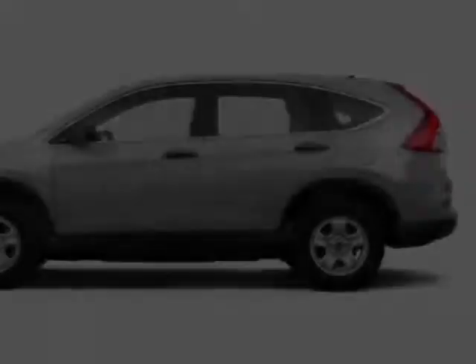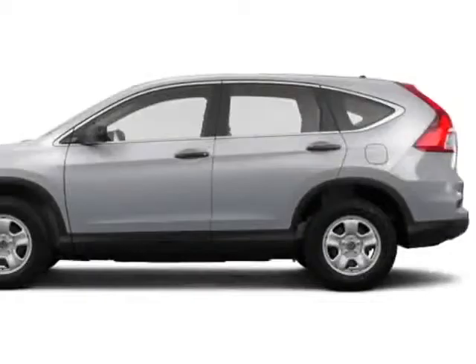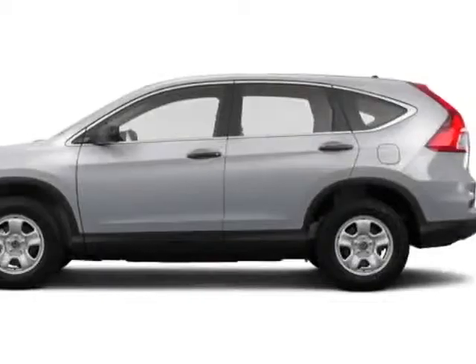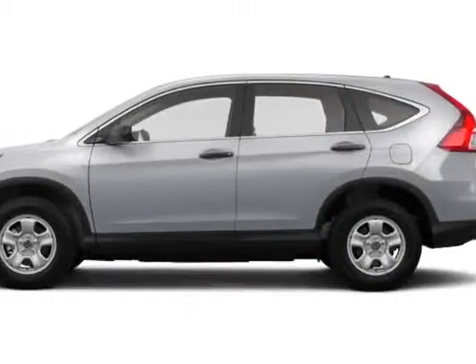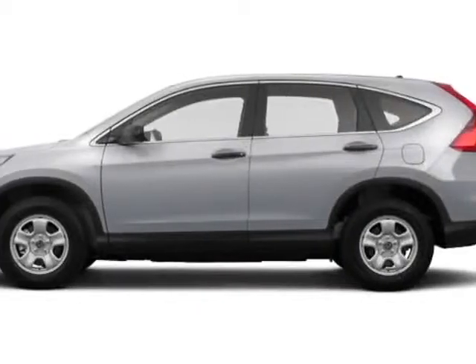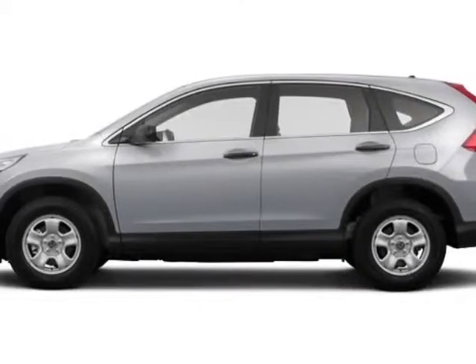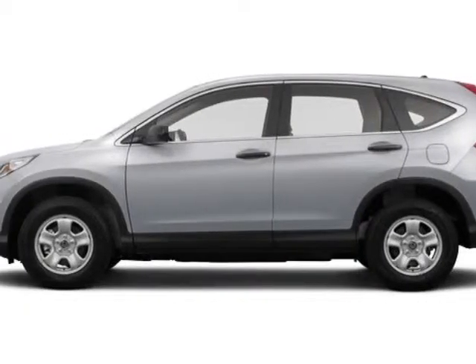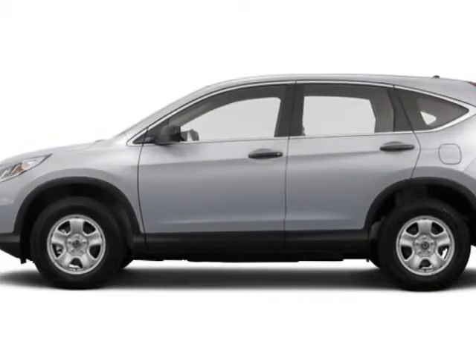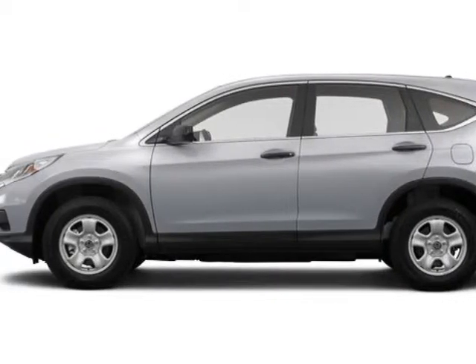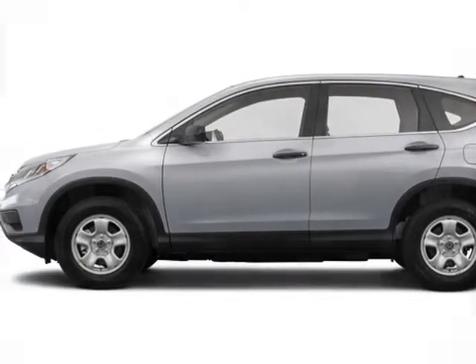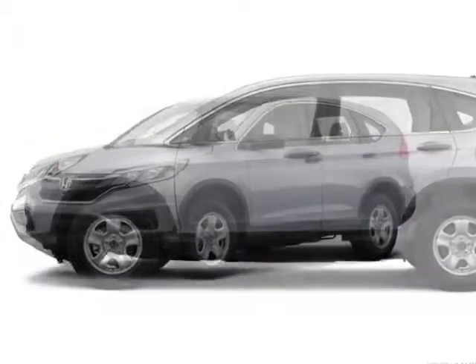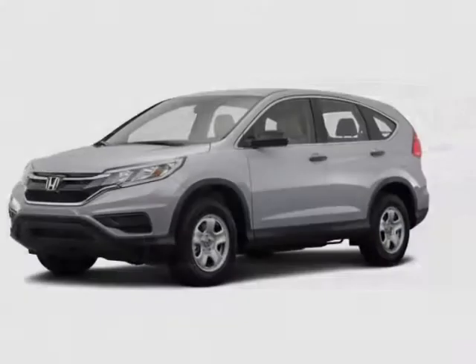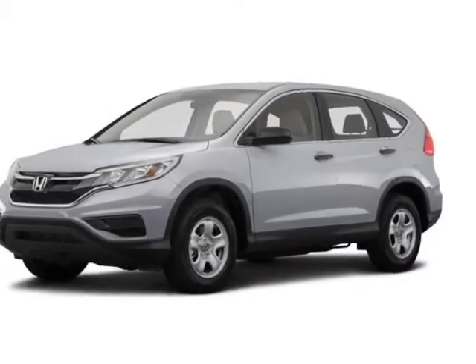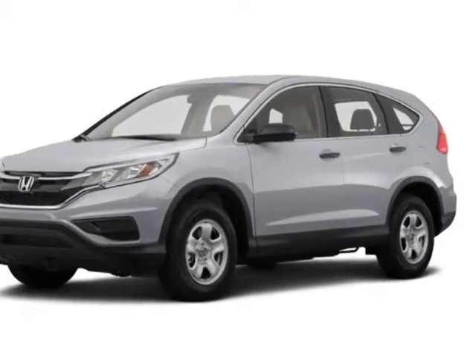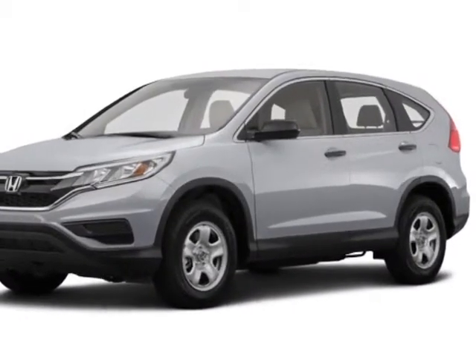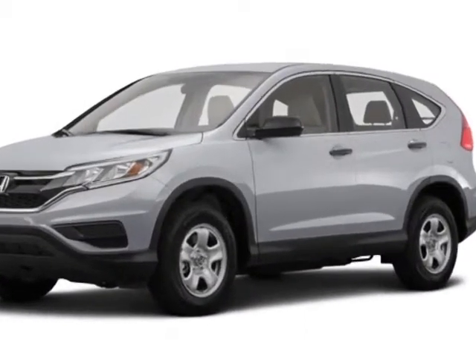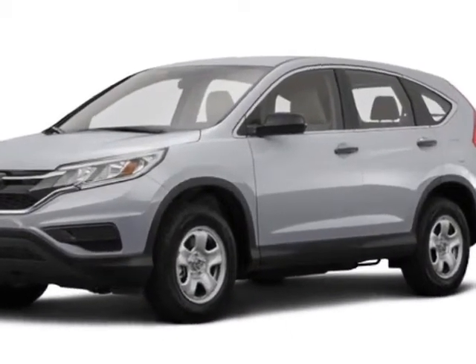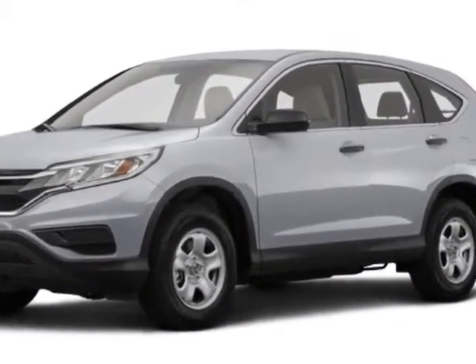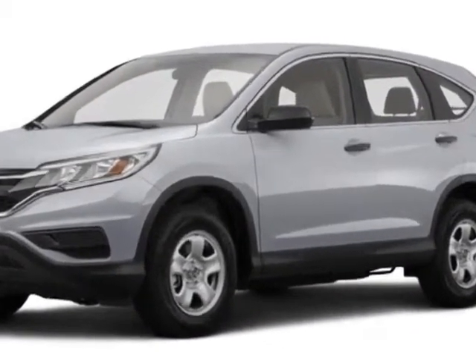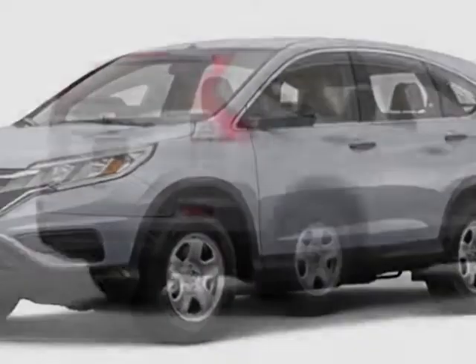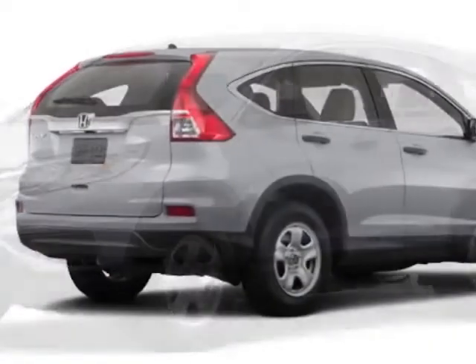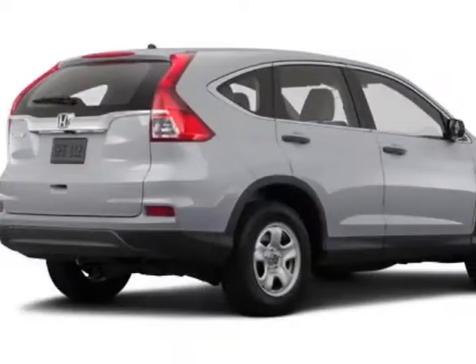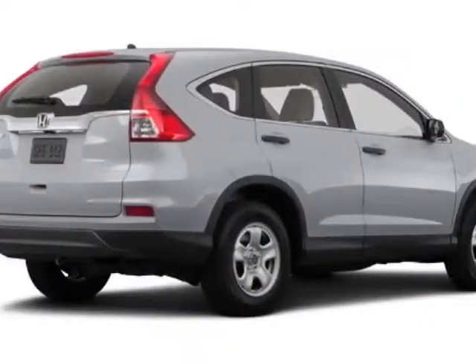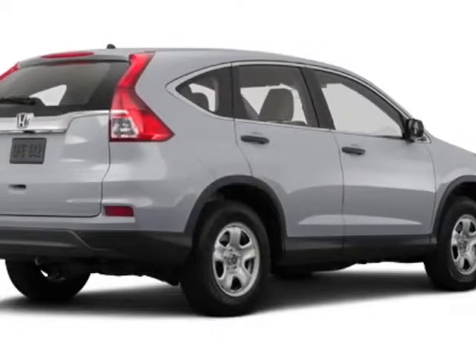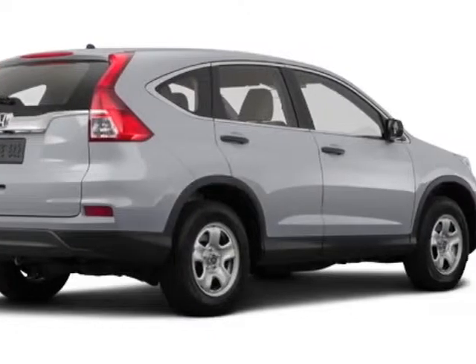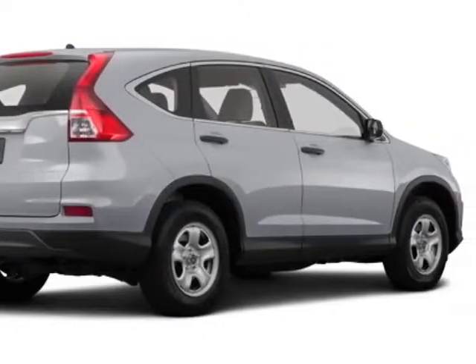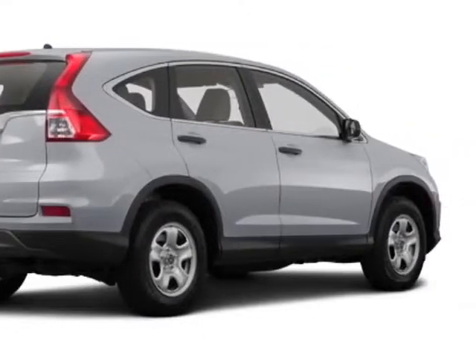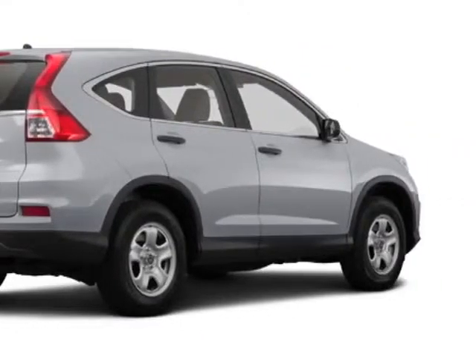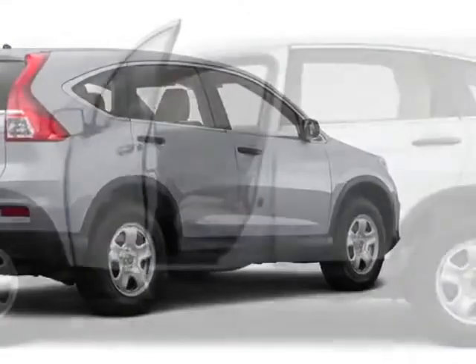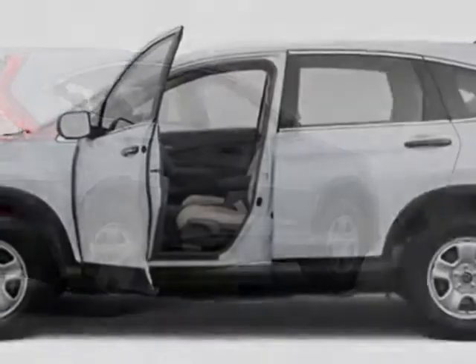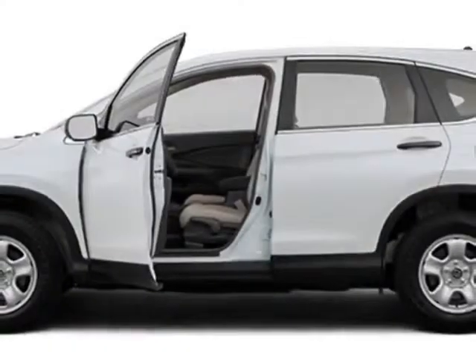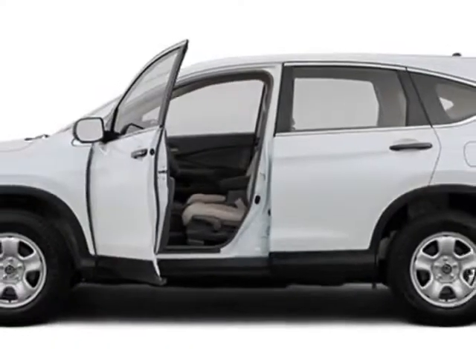Look at this new 2015 Honda CR-V. For your protection, this vehicle has a full factory warranty. This CR-V boasts a 2.4-liter engine and has a CVT transmission.